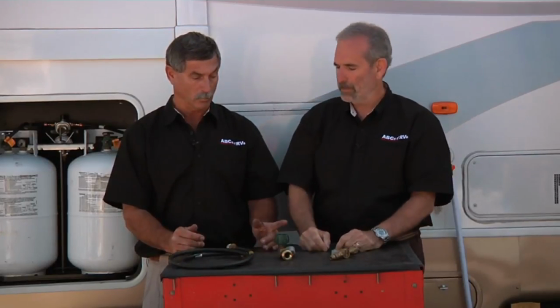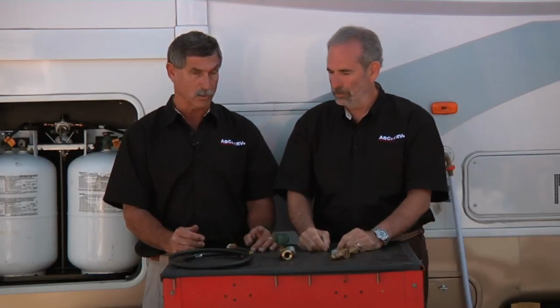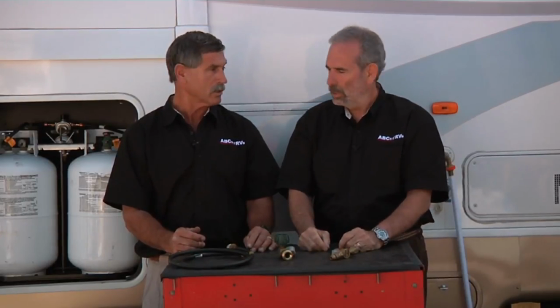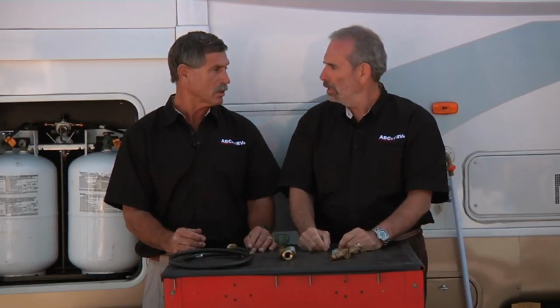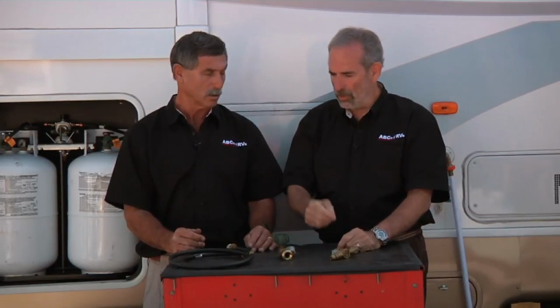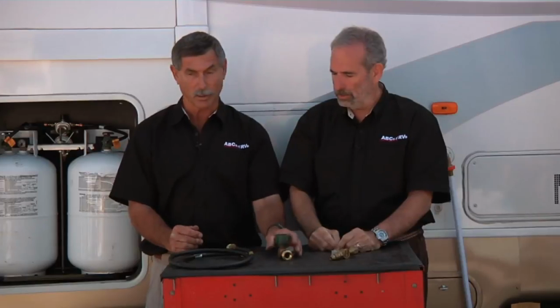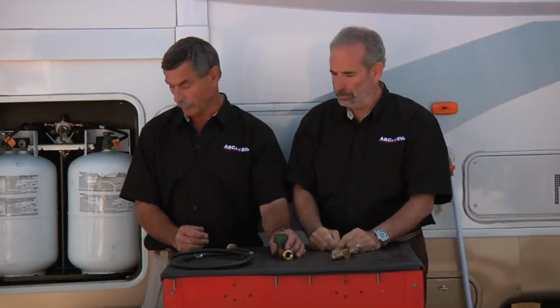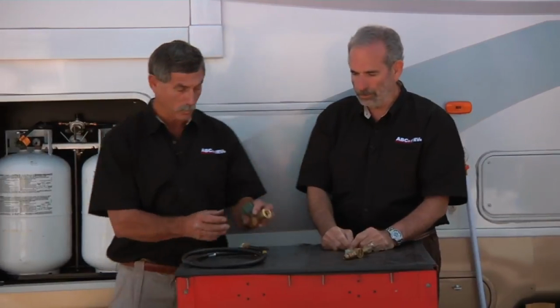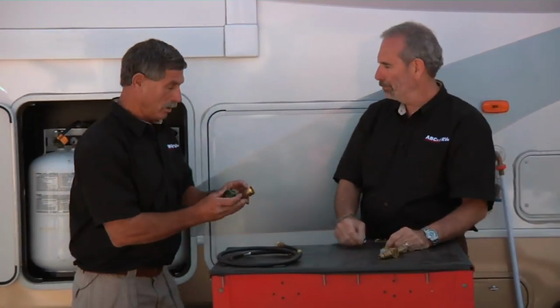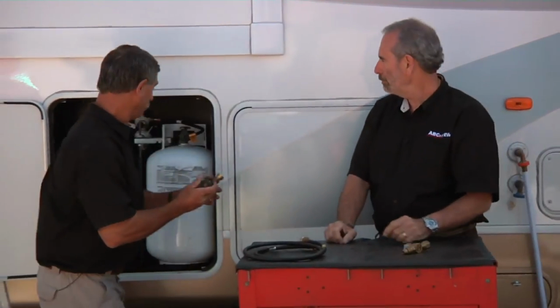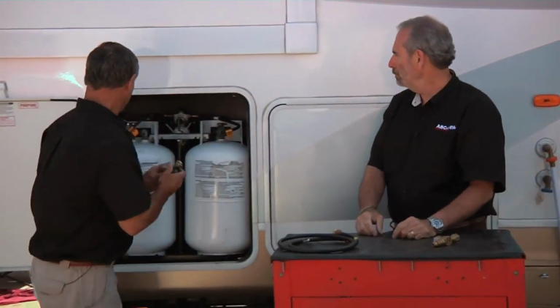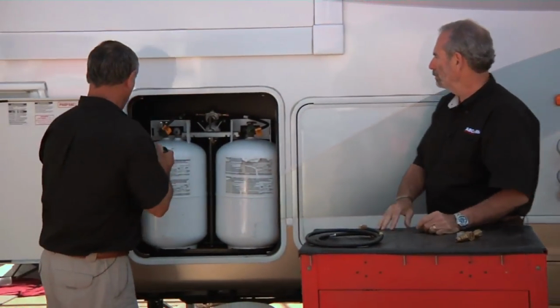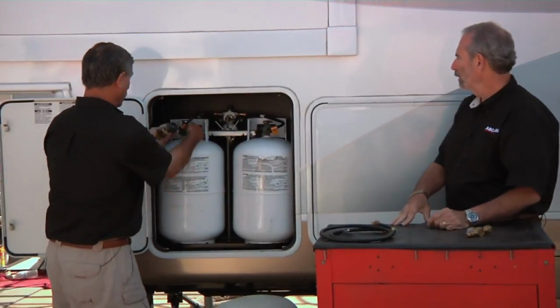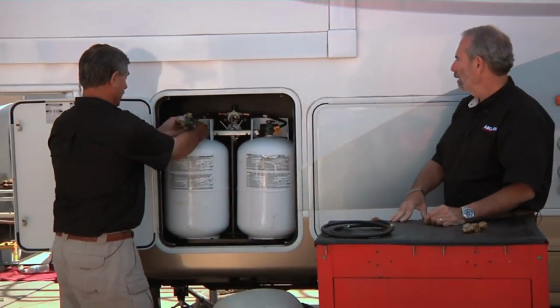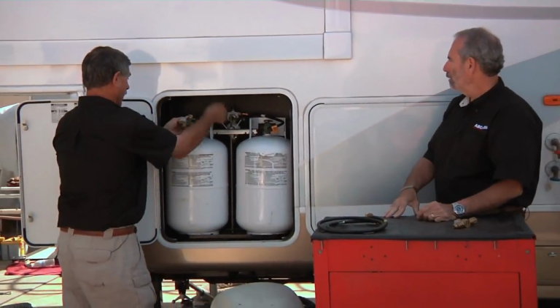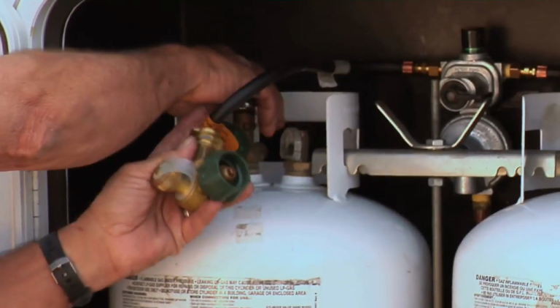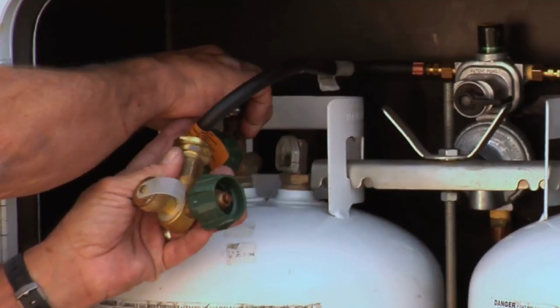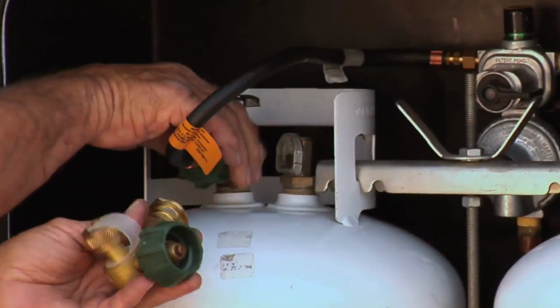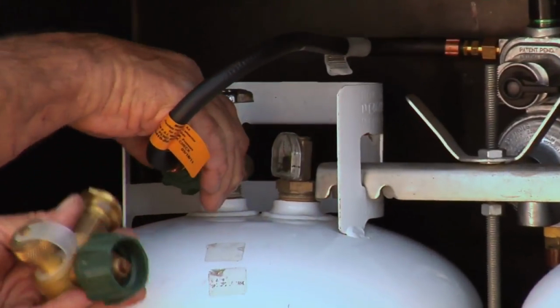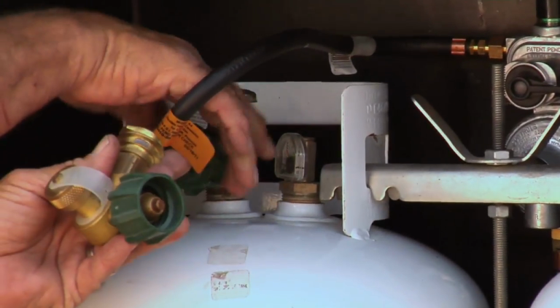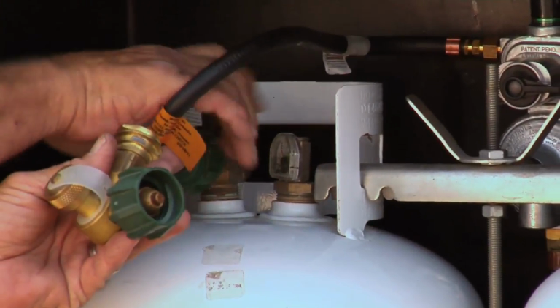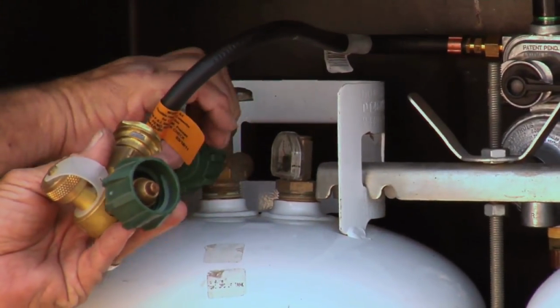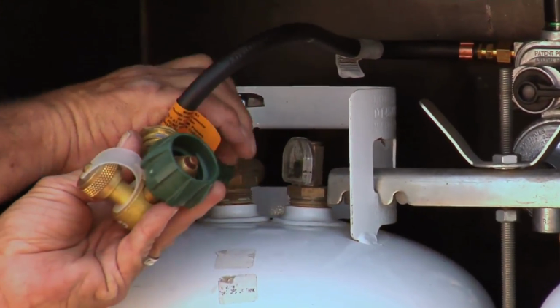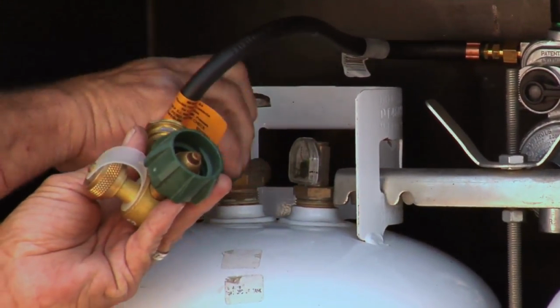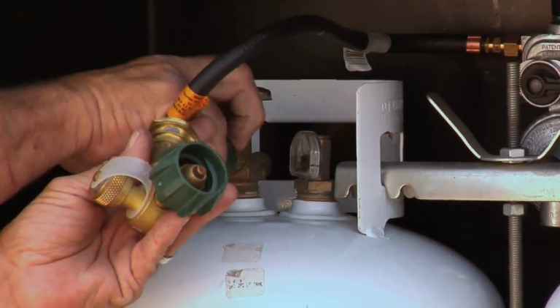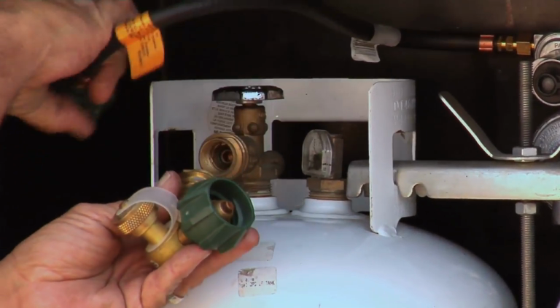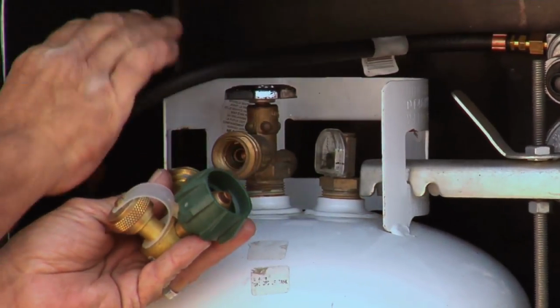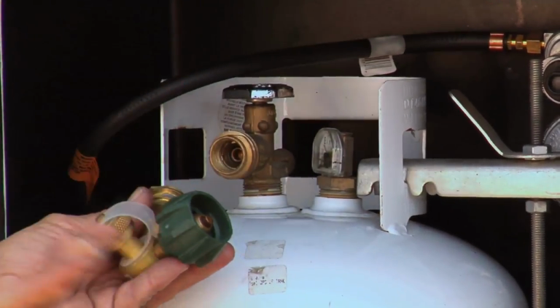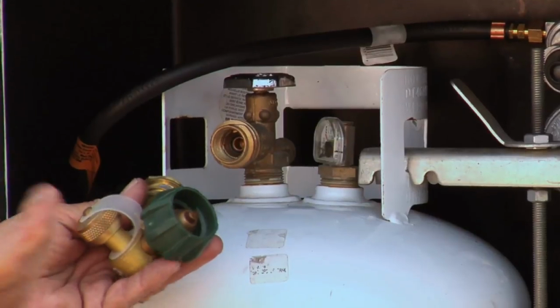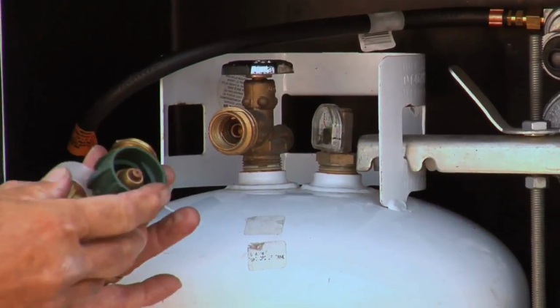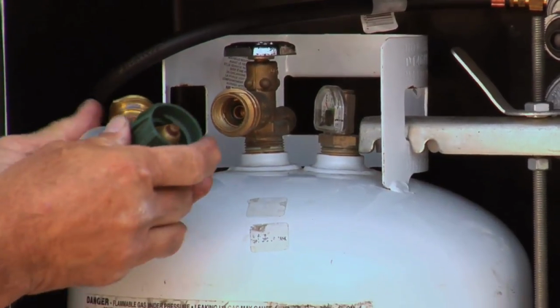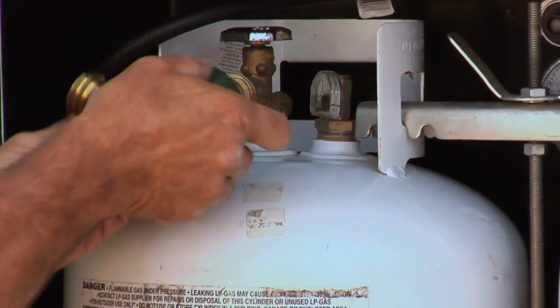Make sure that the propane's off first before installing. Because it's an Acme fitting, I don't even need a wrench. On the motorhome one, you're going to need a wrench. They make these in straight and angled versions — the angled one is a little bit more convenient.